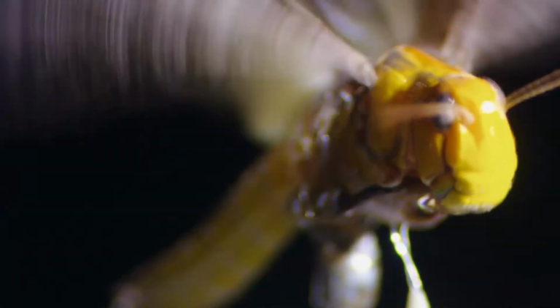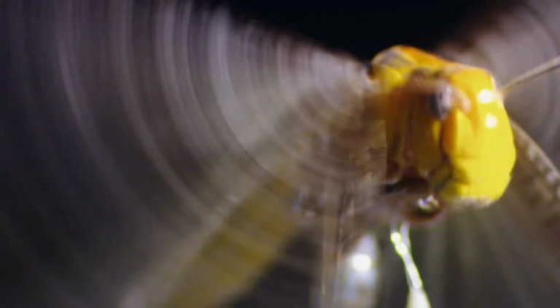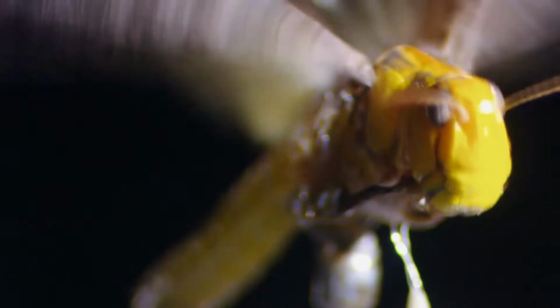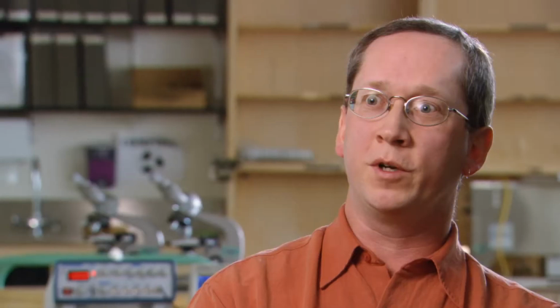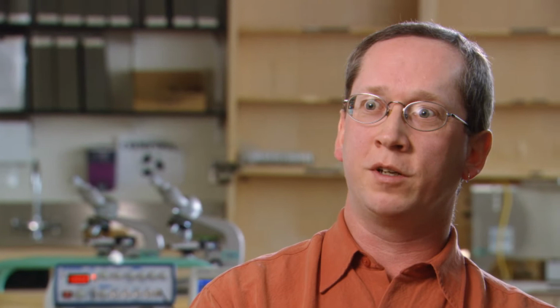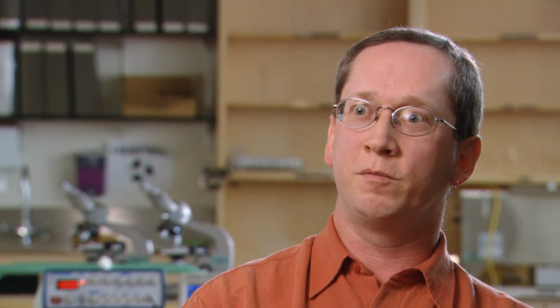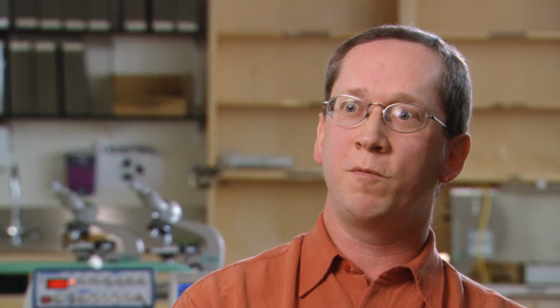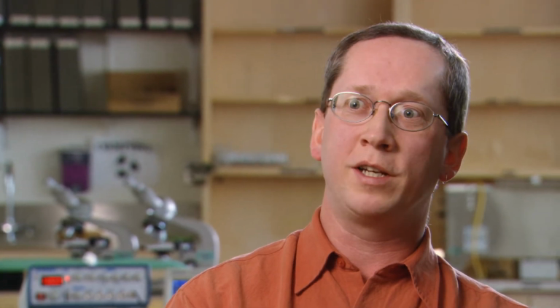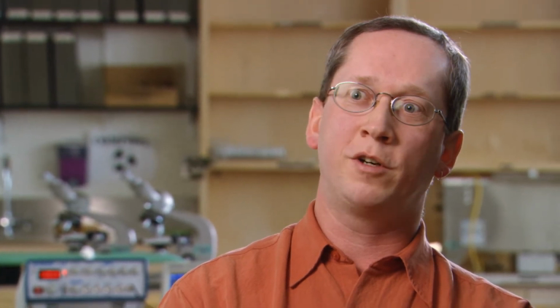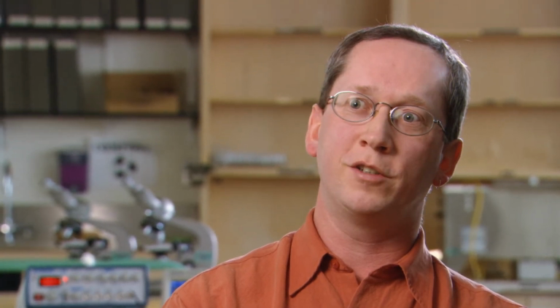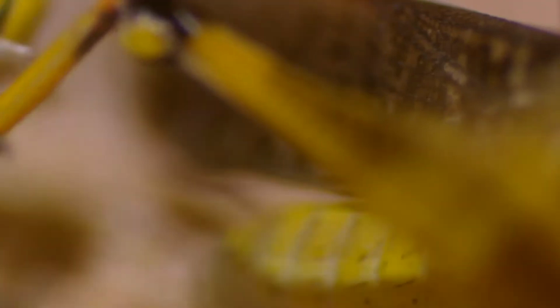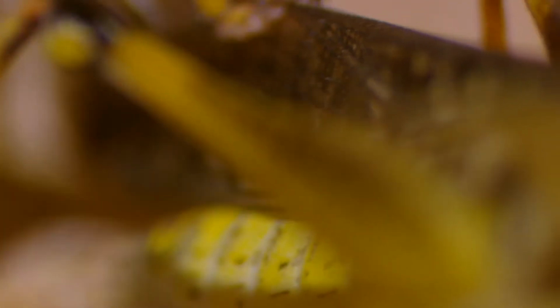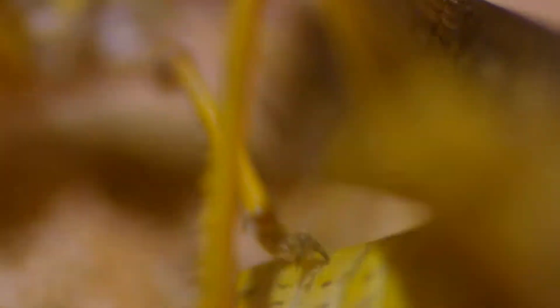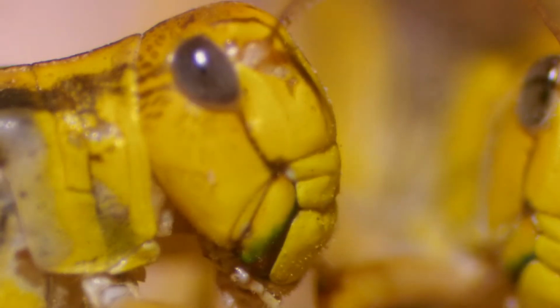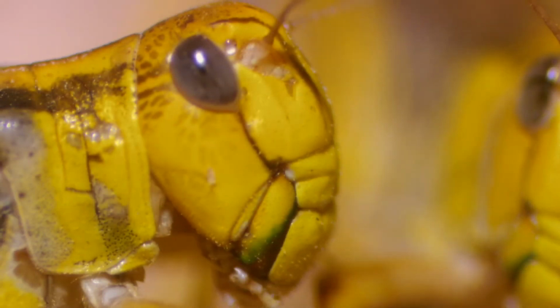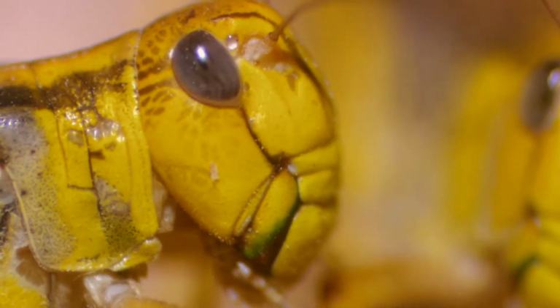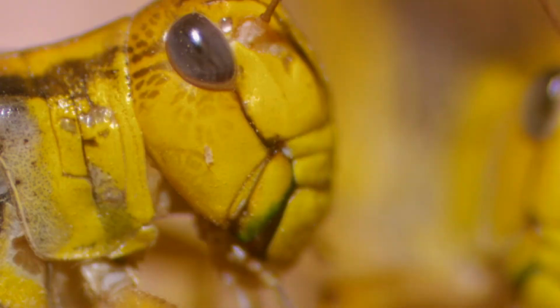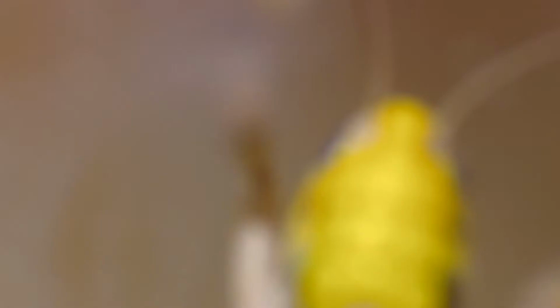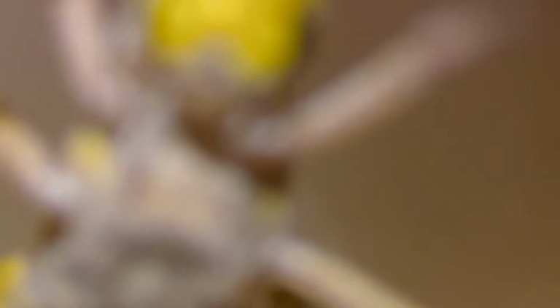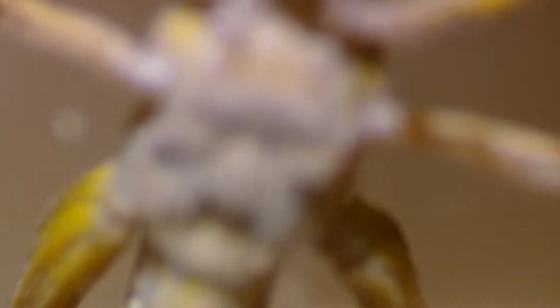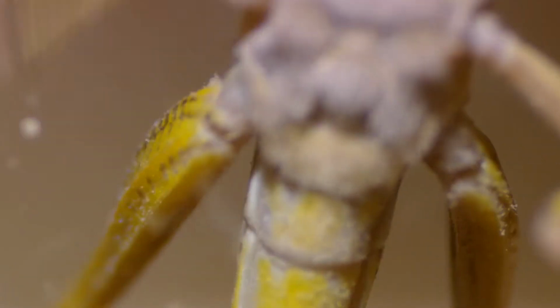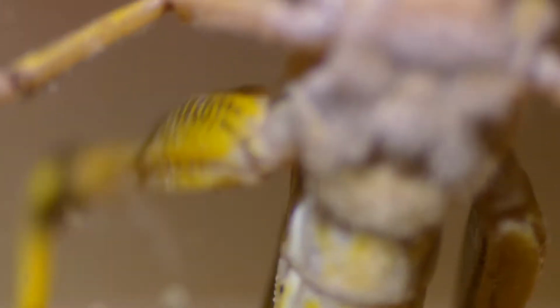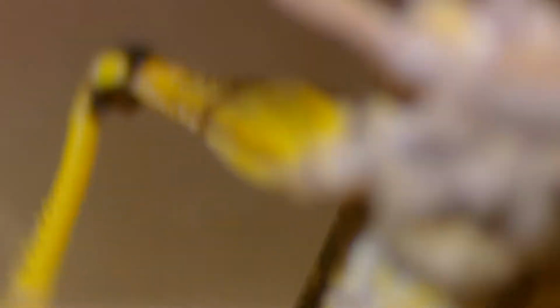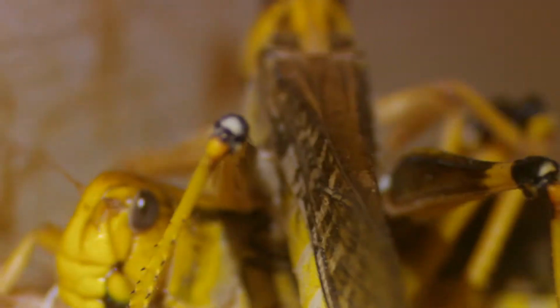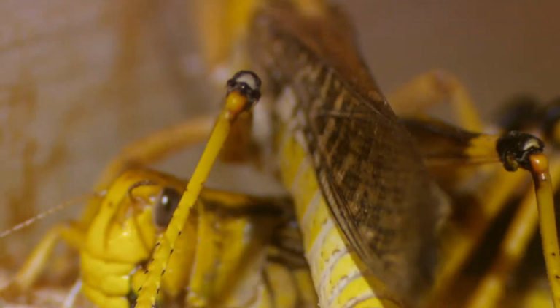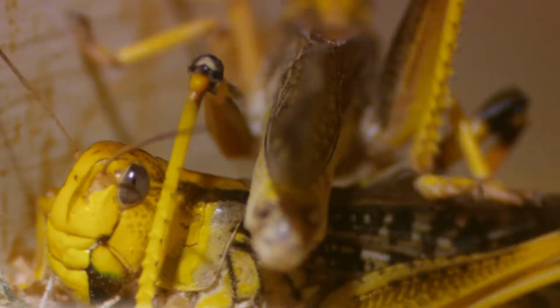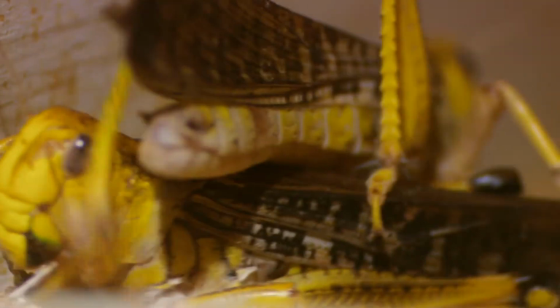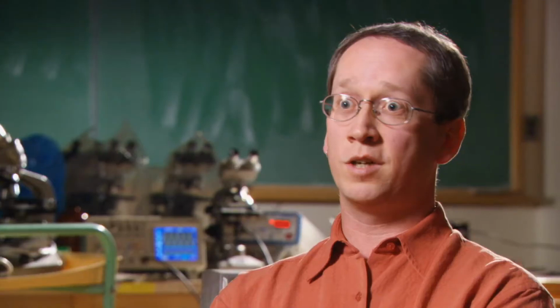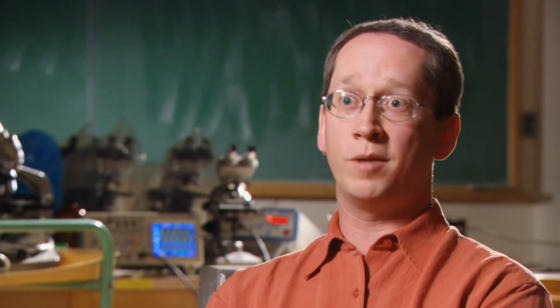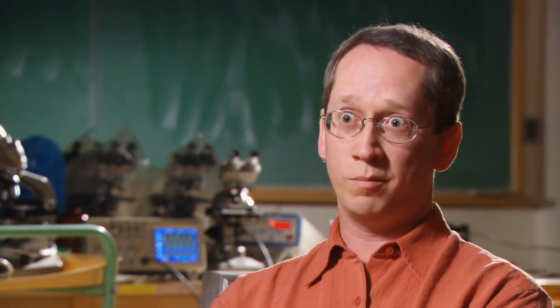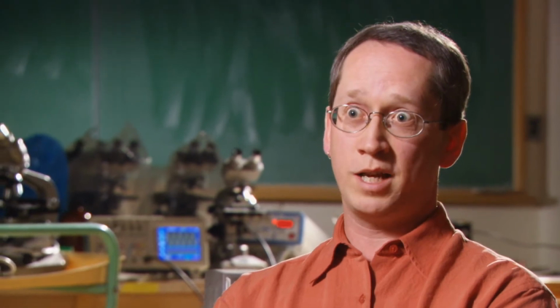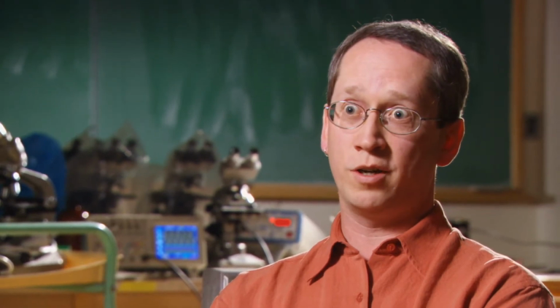I'm pretty fond of them. They're very well adapted creatures. They are much more complex than we have thought, and as we learn more, we discover how much more complex they actually are.